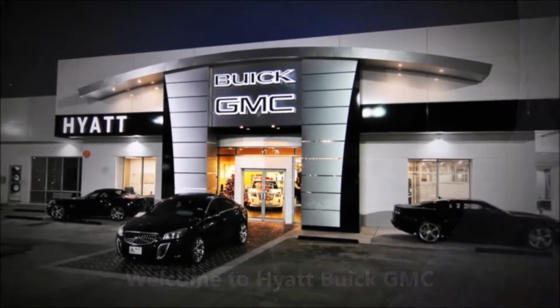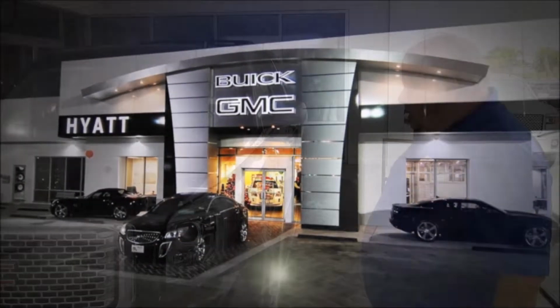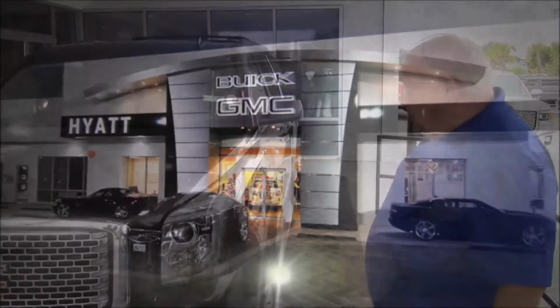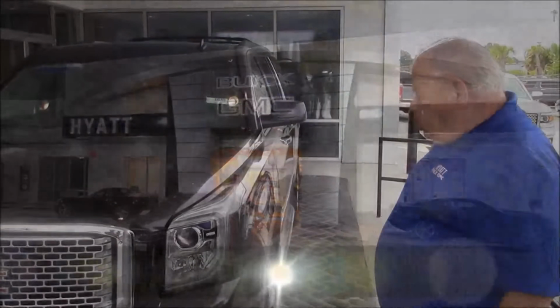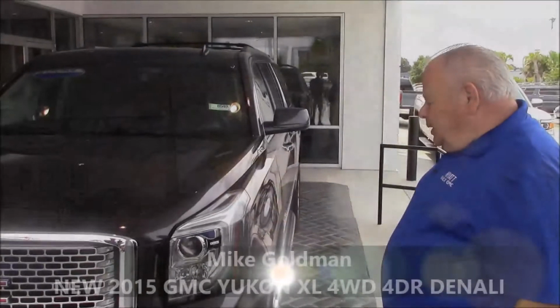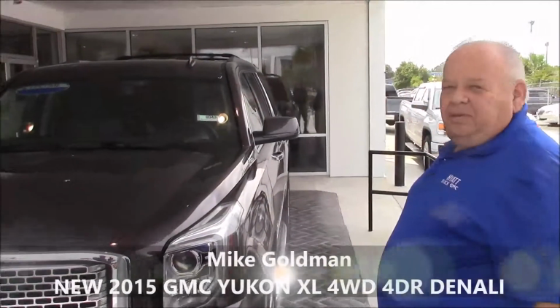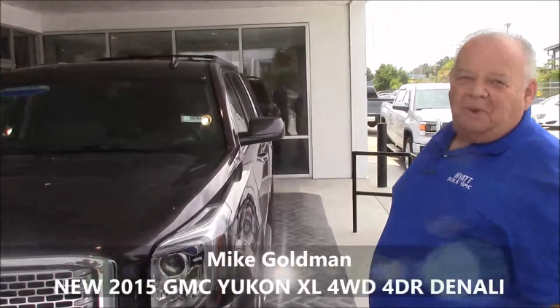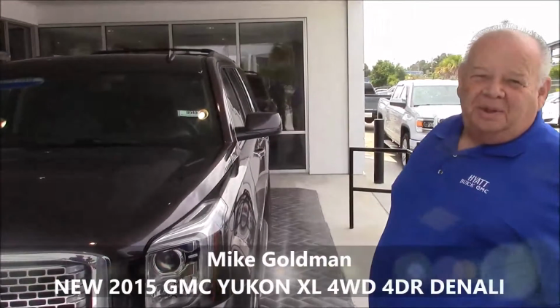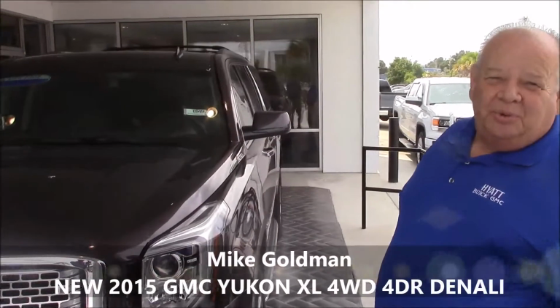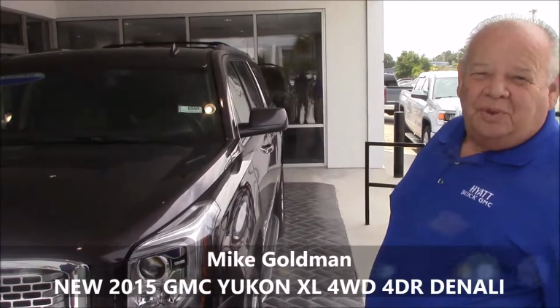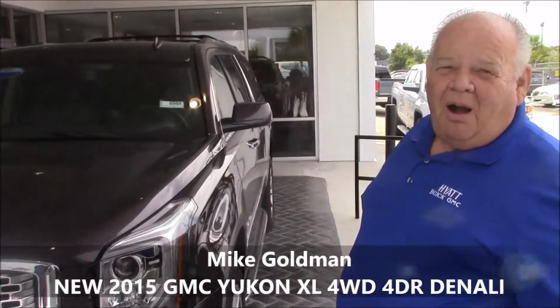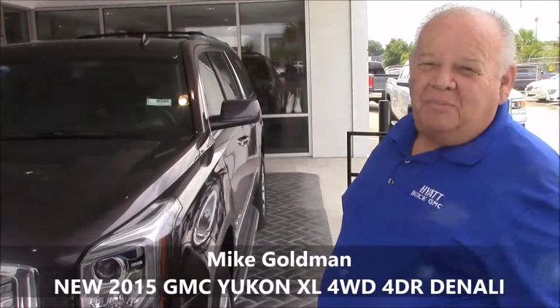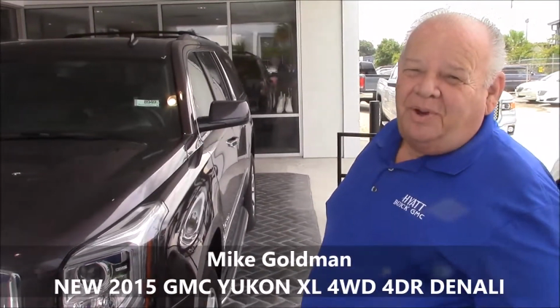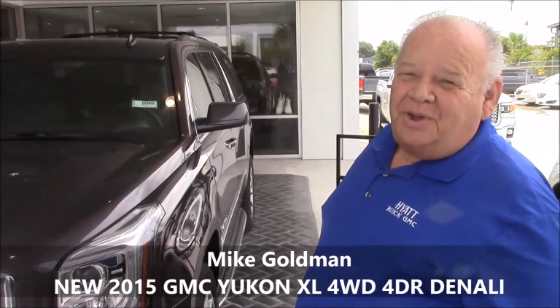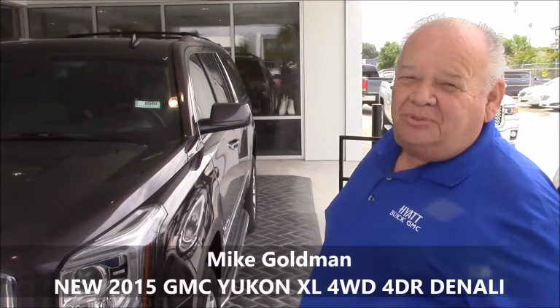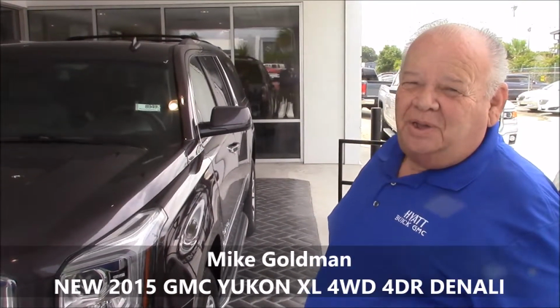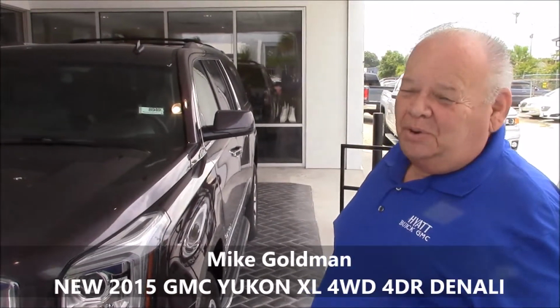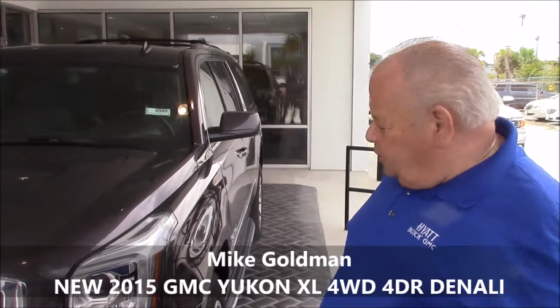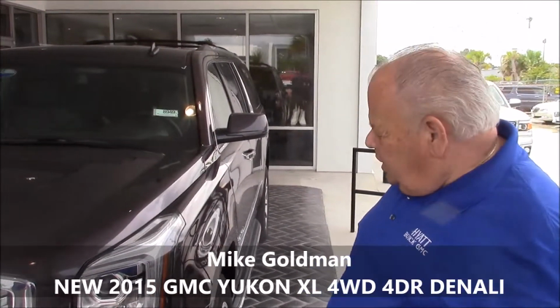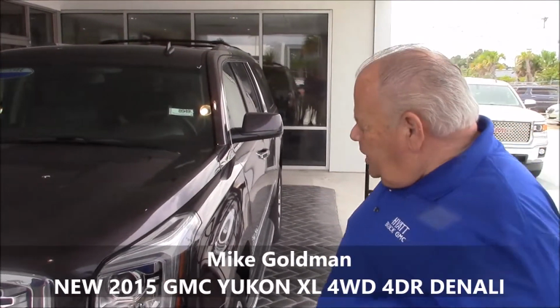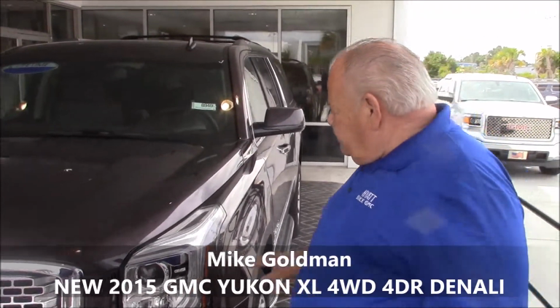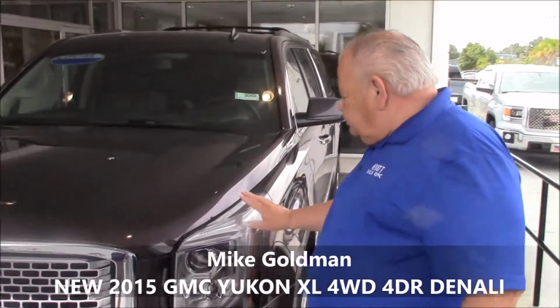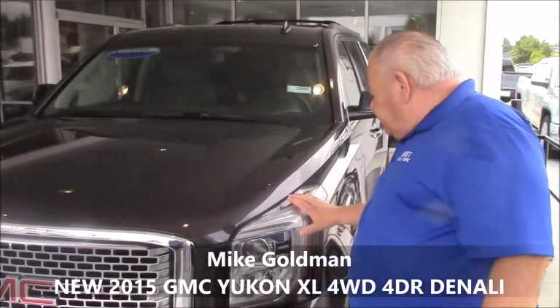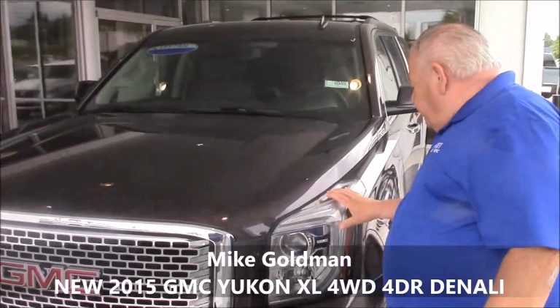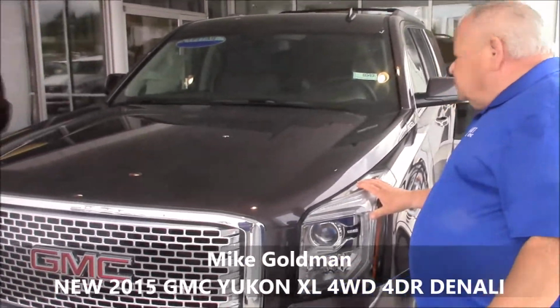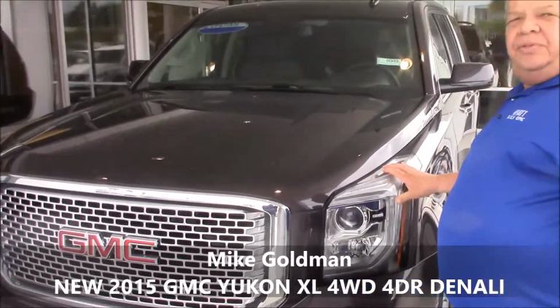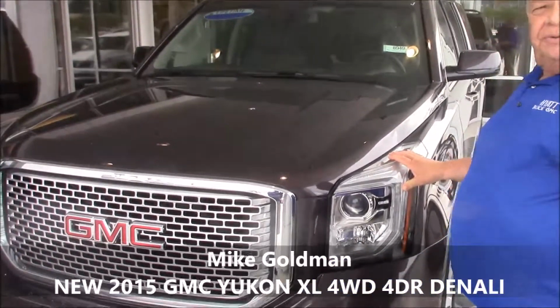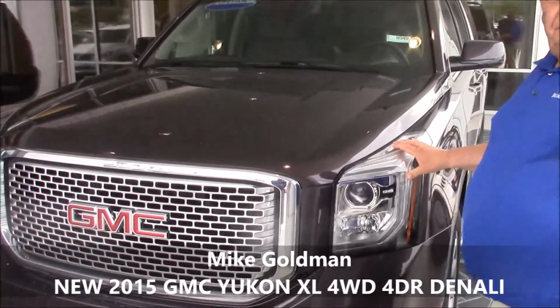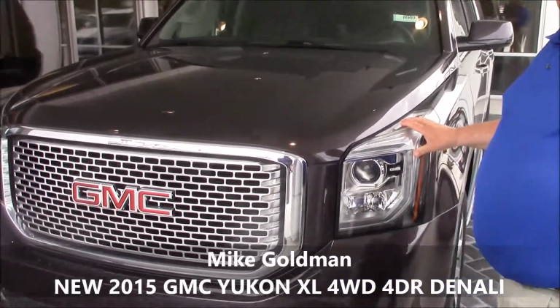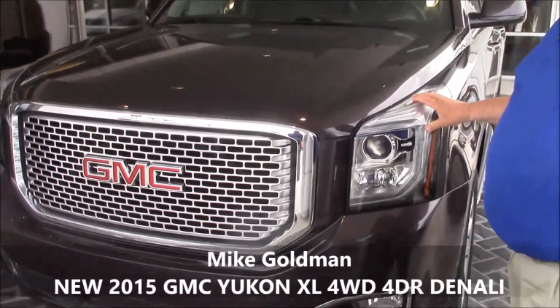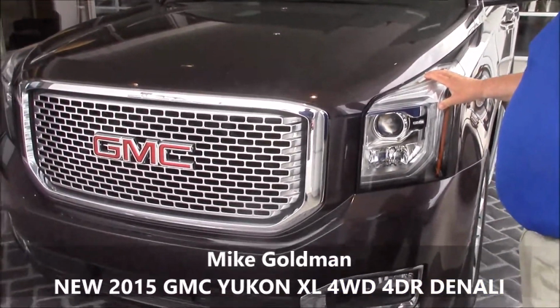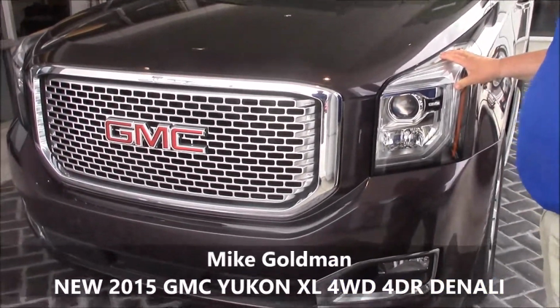Good morning, Perry. This is Michael at beautiful Hyatt Buick GMC in Myrtle Beach. Beautiful brand new 2015 Yukon Denali.